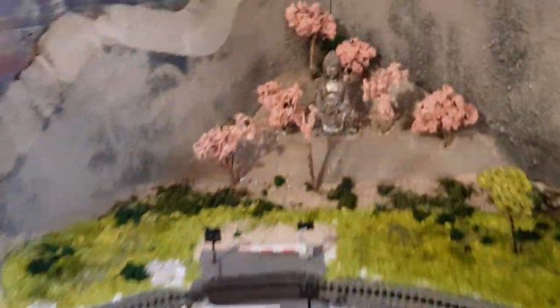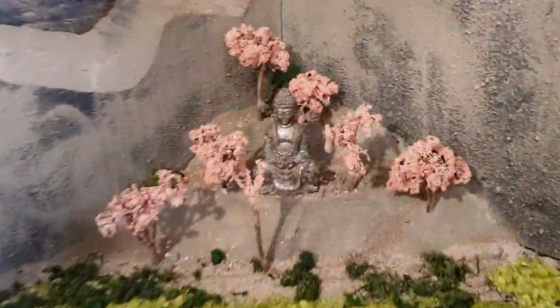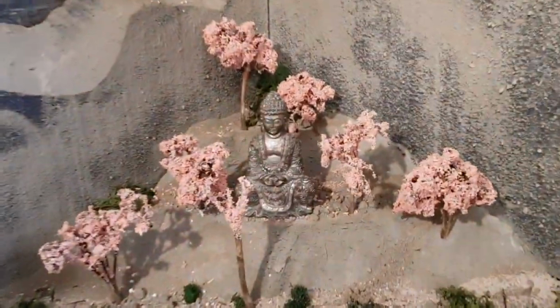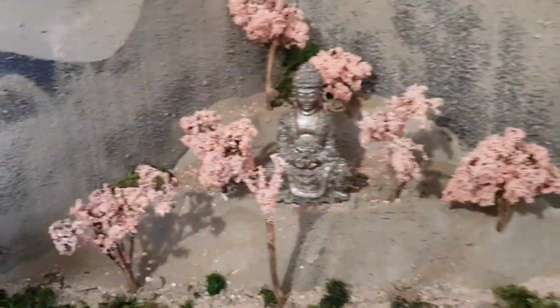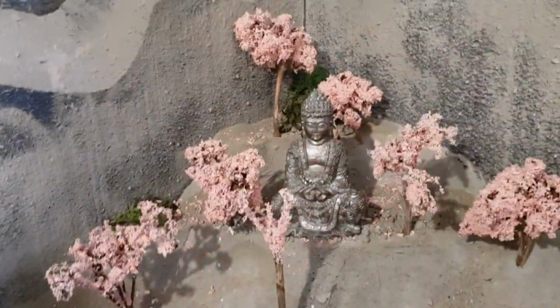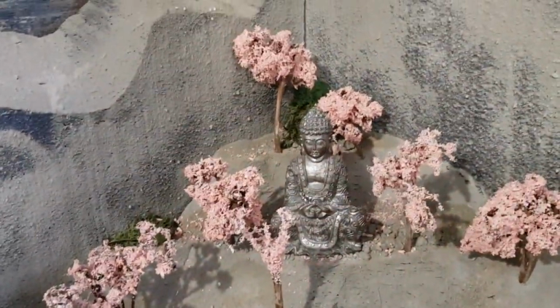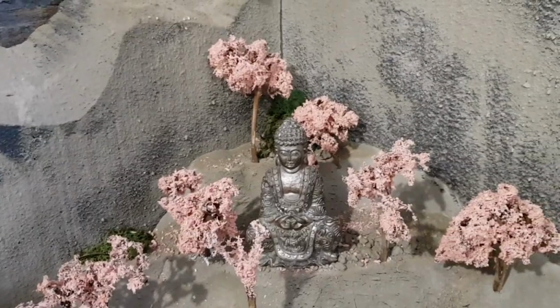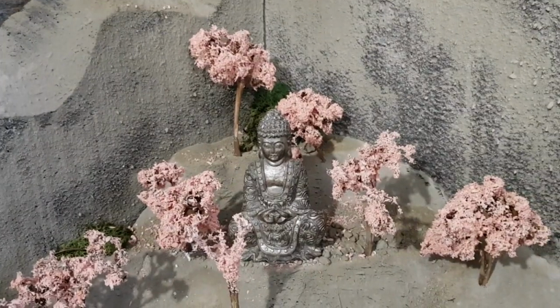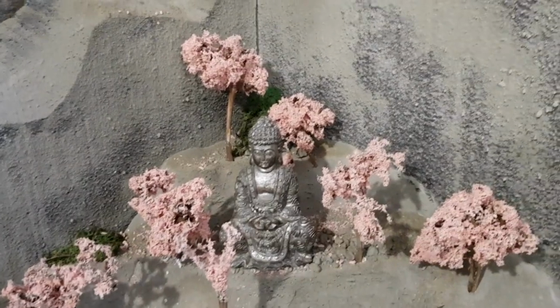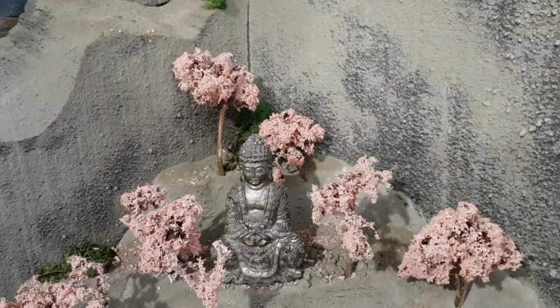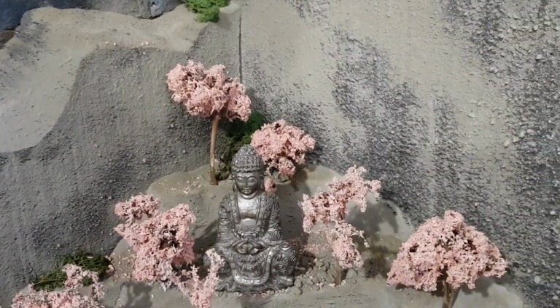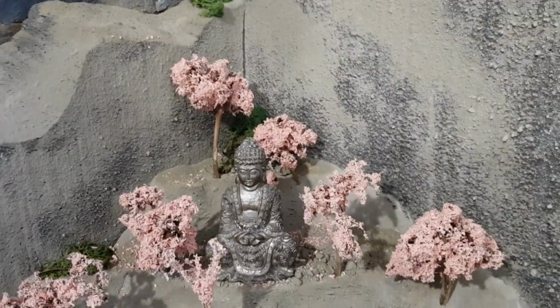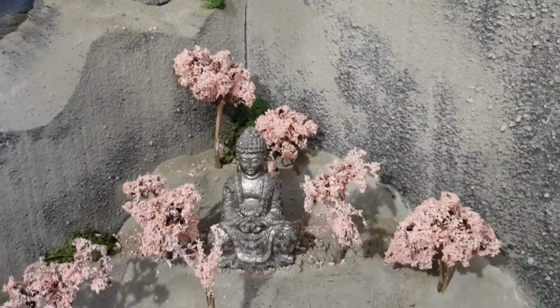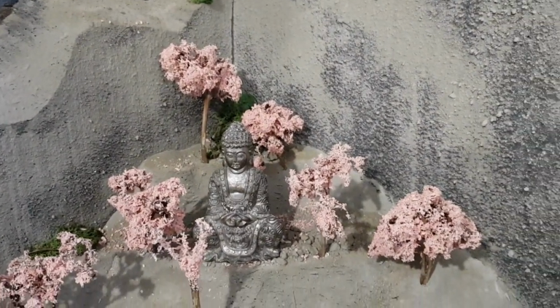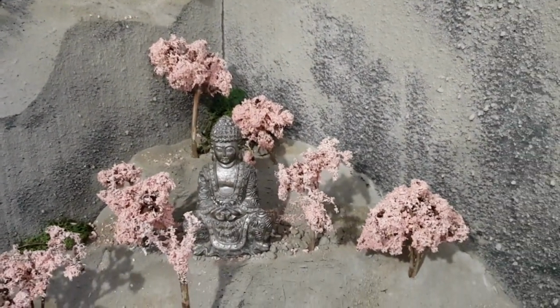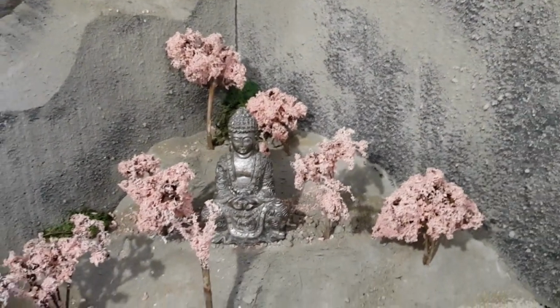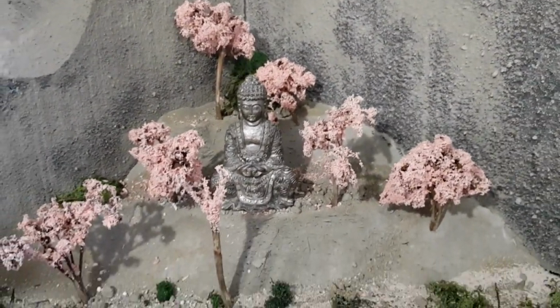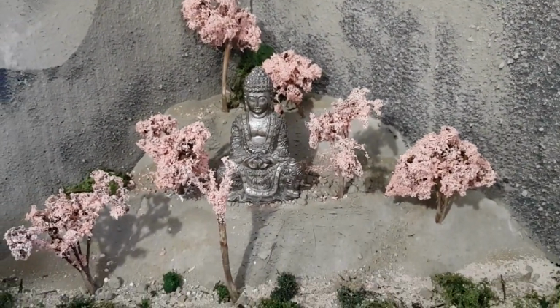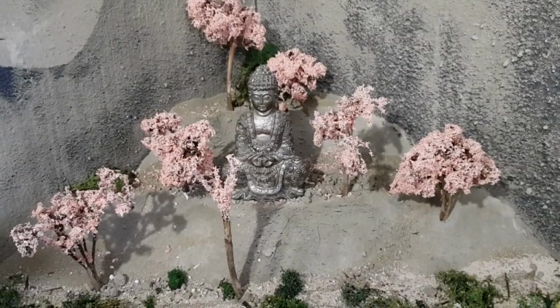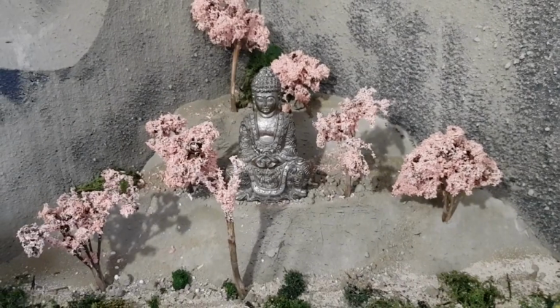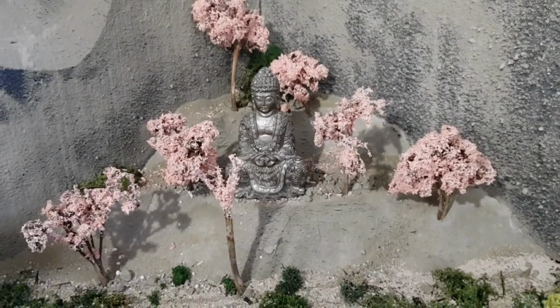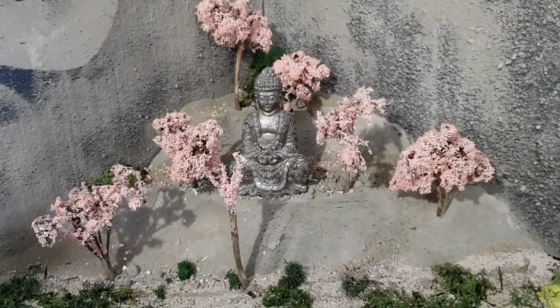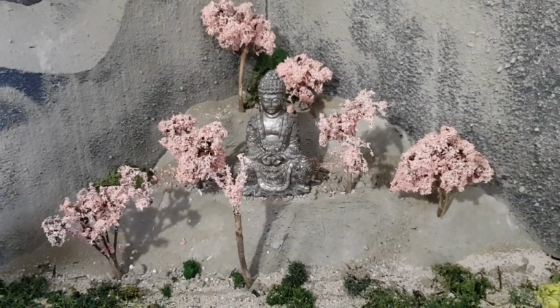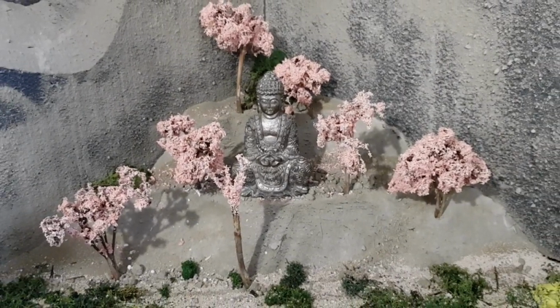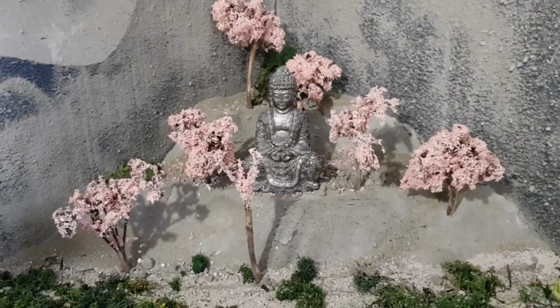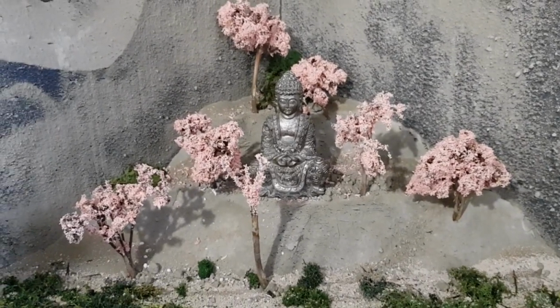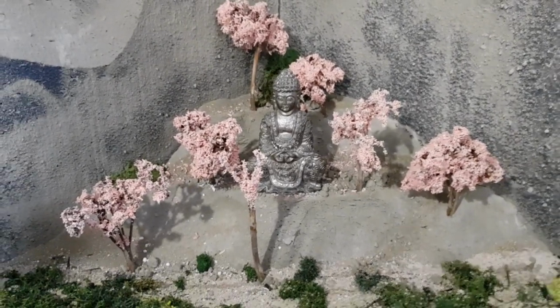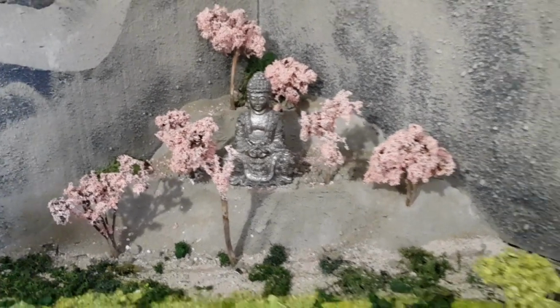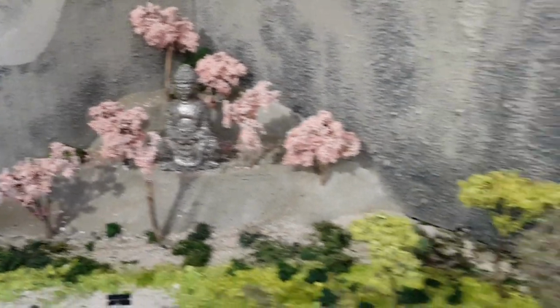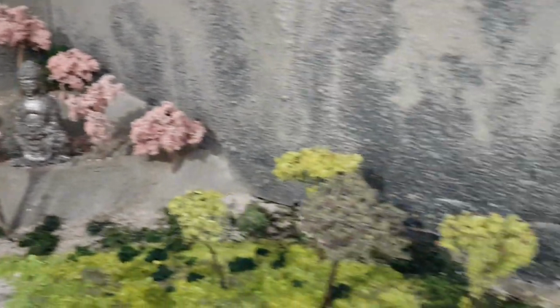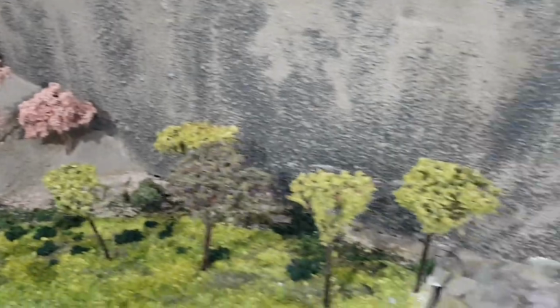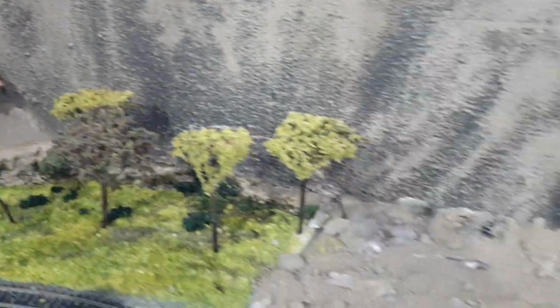There's my Buddha scene. The Buddha was three pounds fifty from Primark — my mum bought it for me. I decided to make some pink trees to give it a kind of China feel.